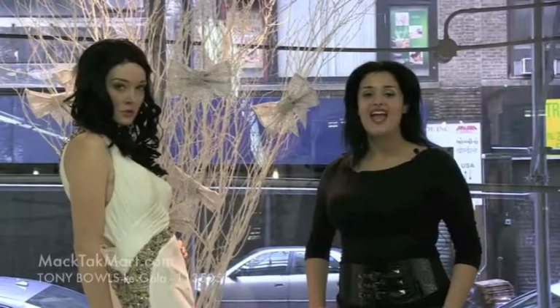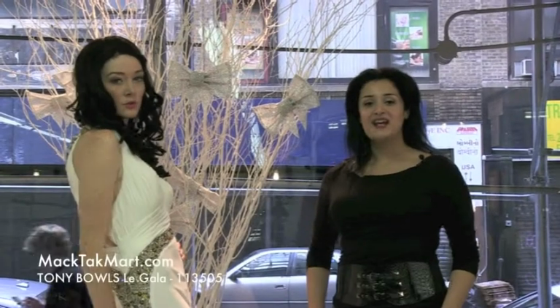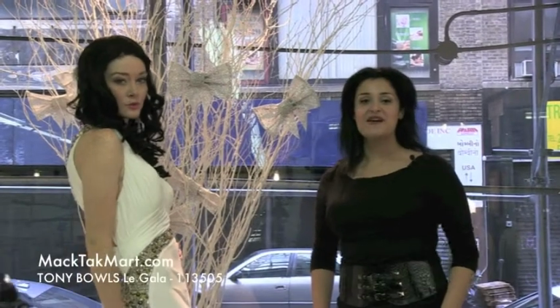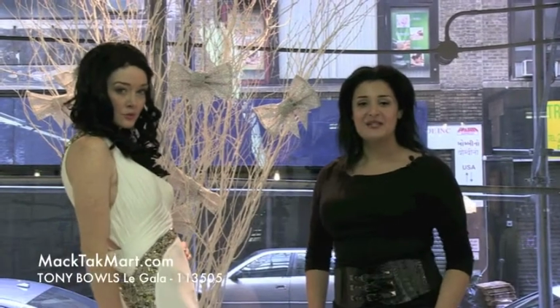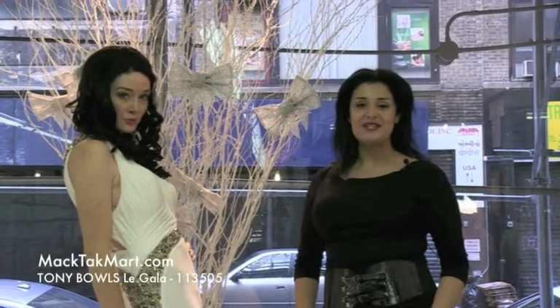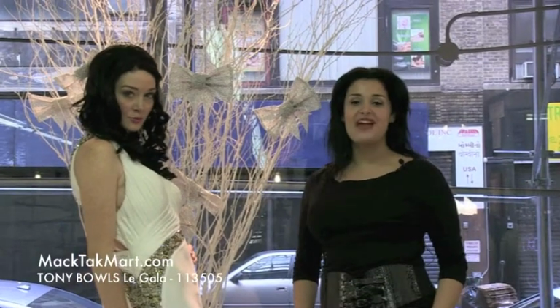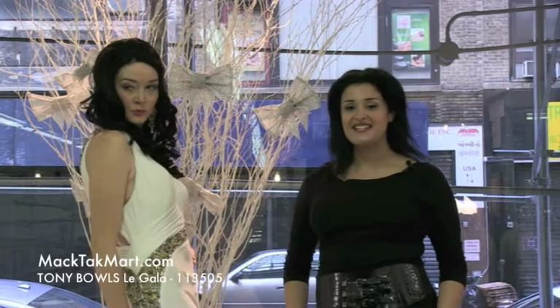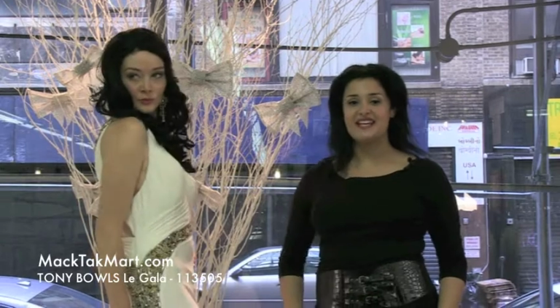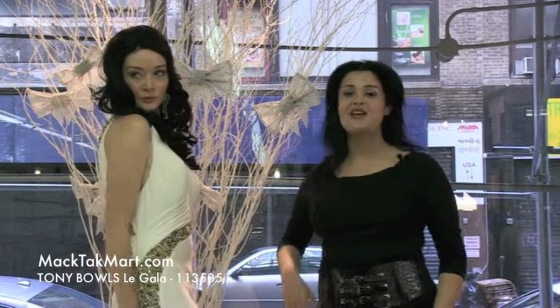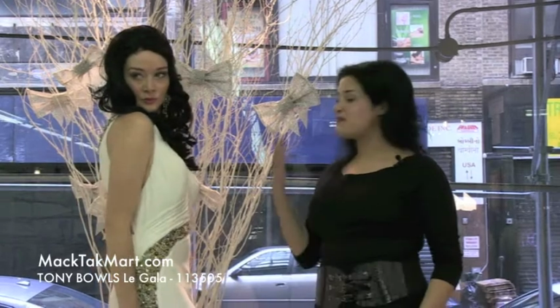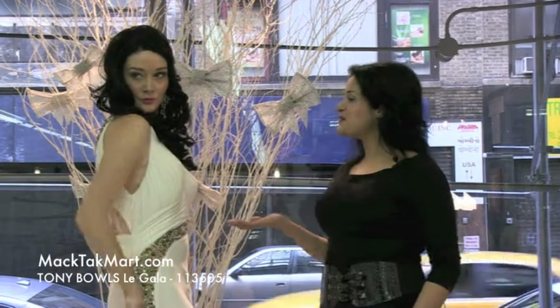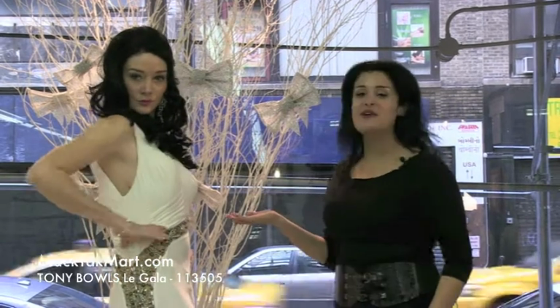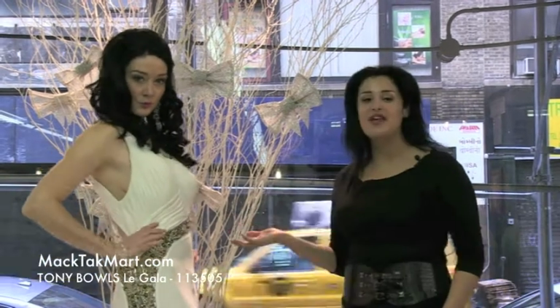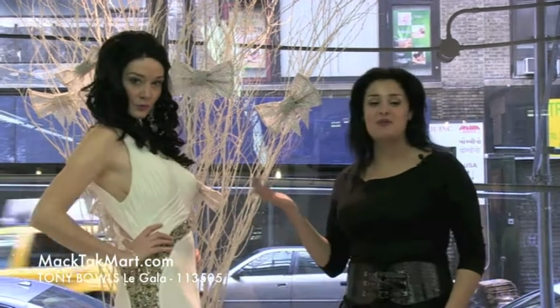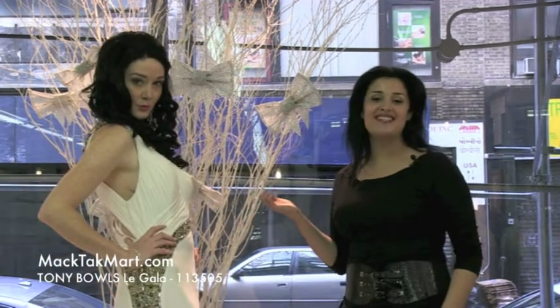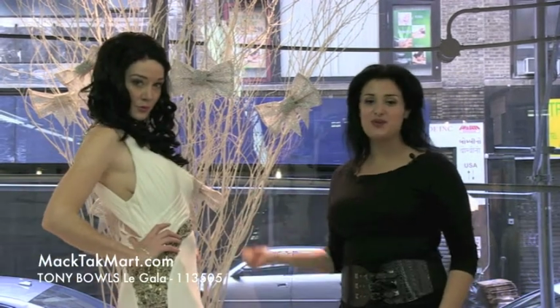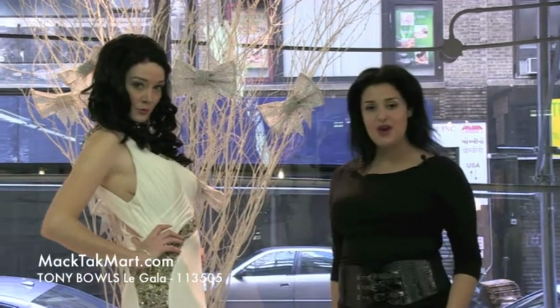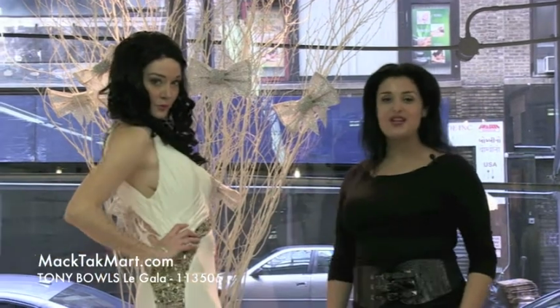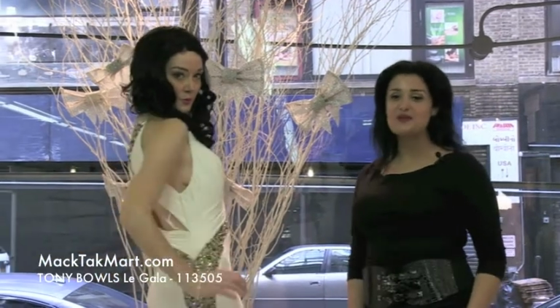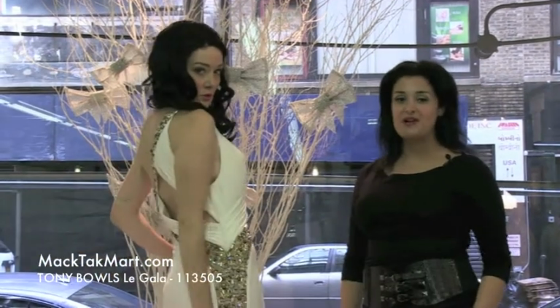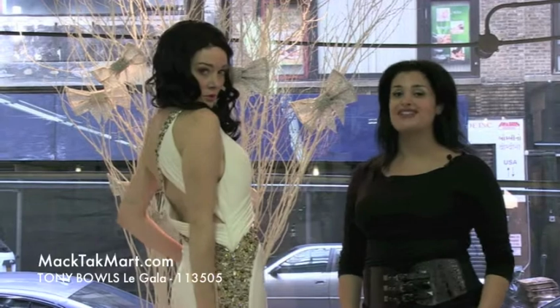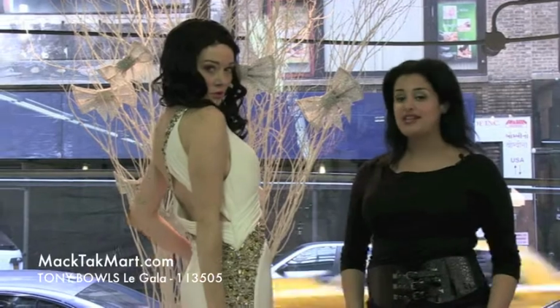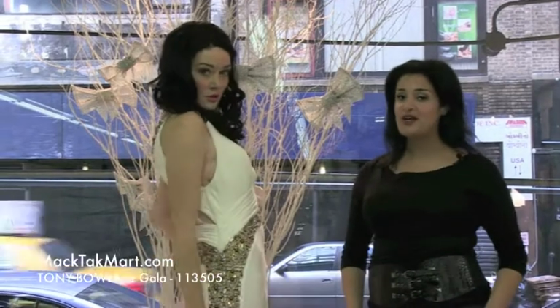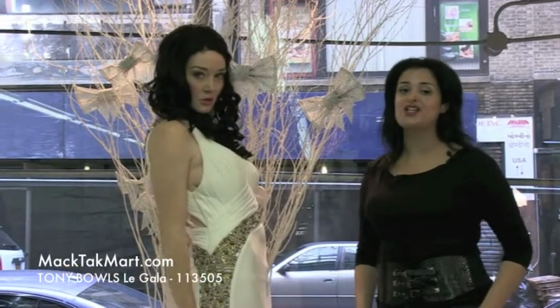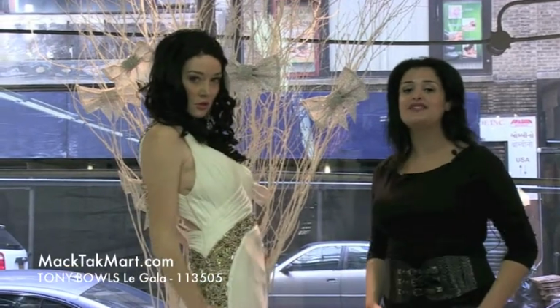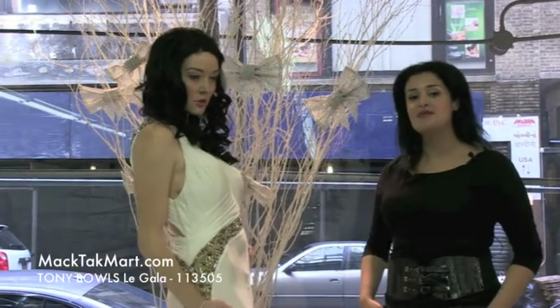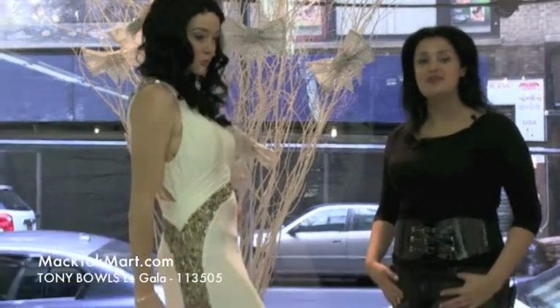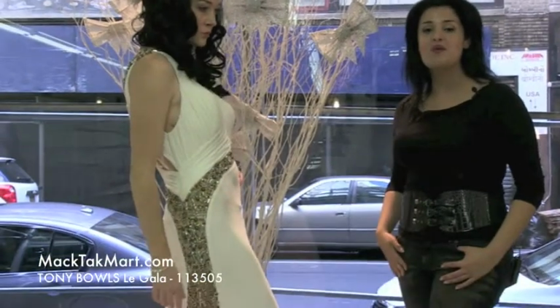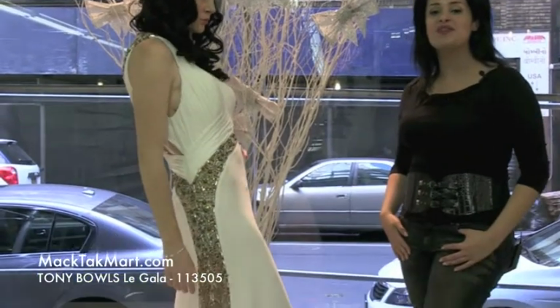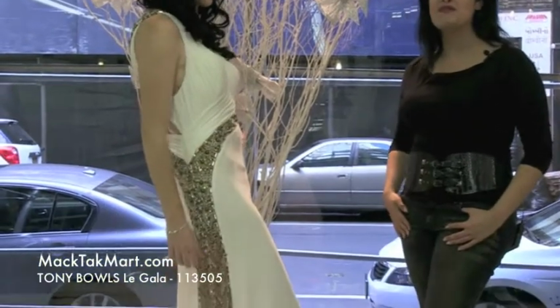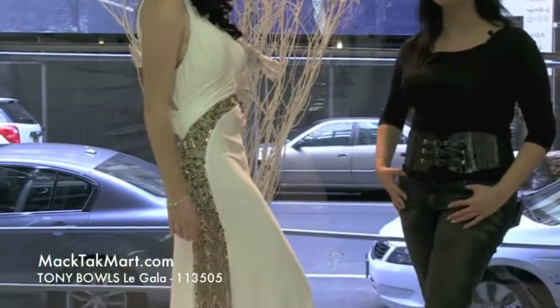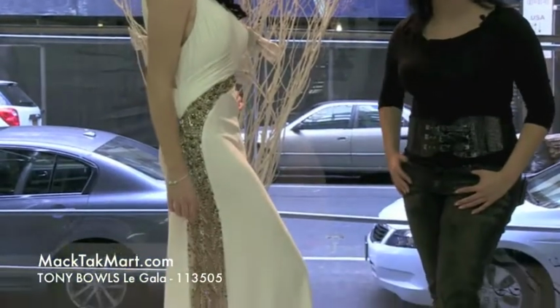Hello everyone, this is Paris from MacTag TV and I'm here with our beautiful model representing to you the new collection of Tony Balls. This is the Le Gala collection and the style number is 113505.